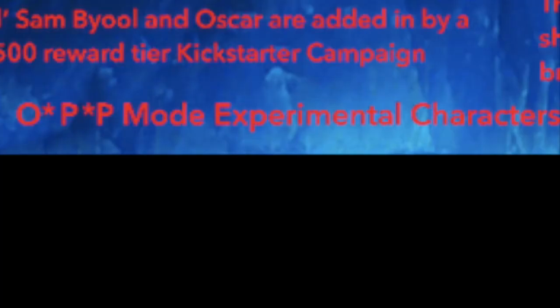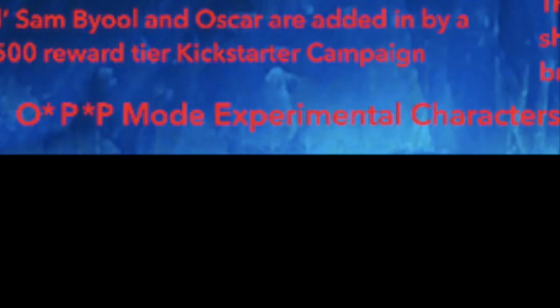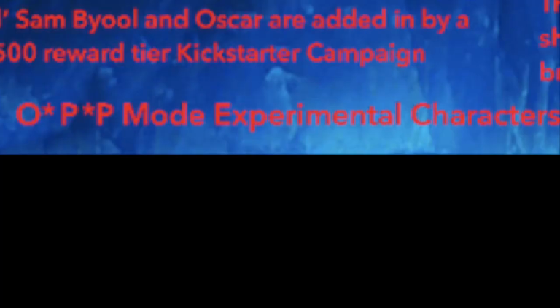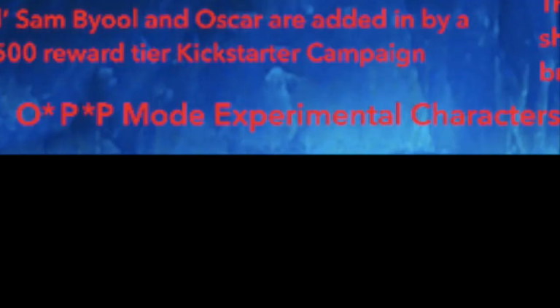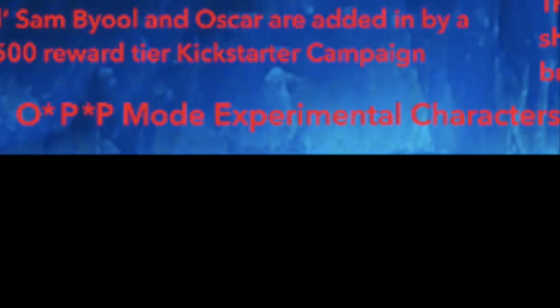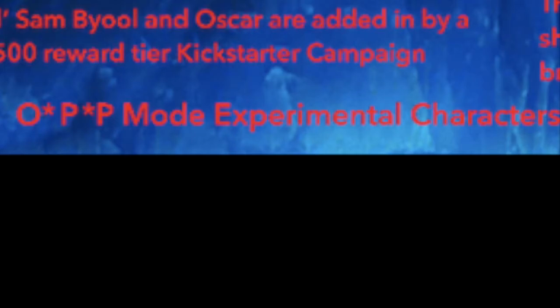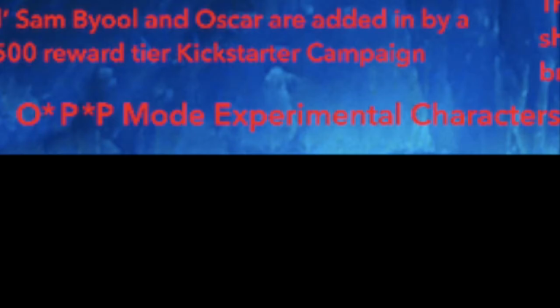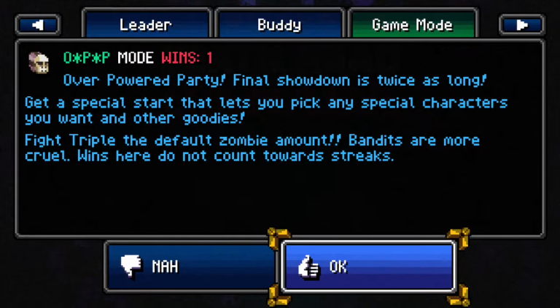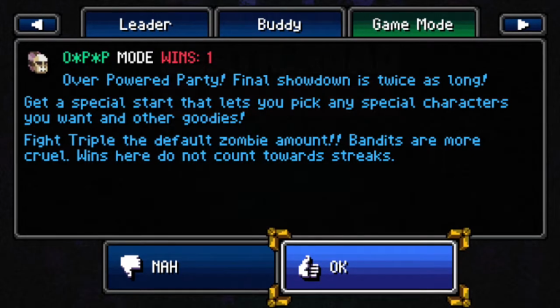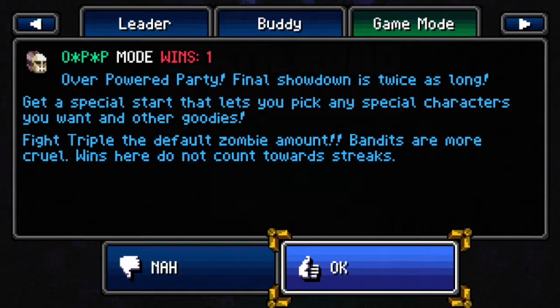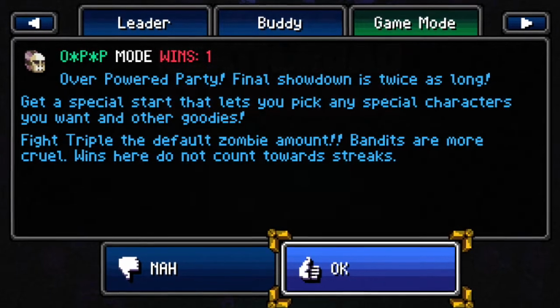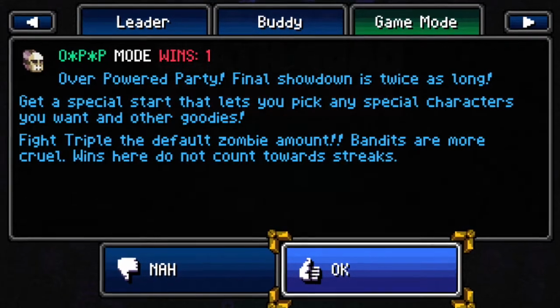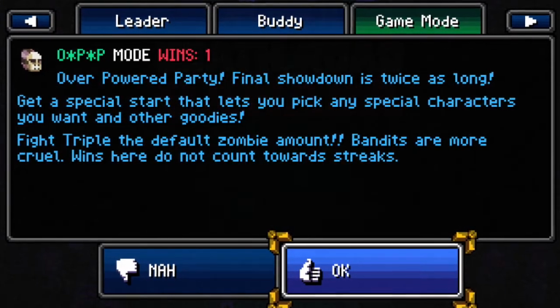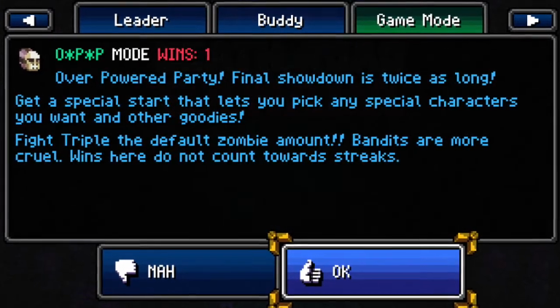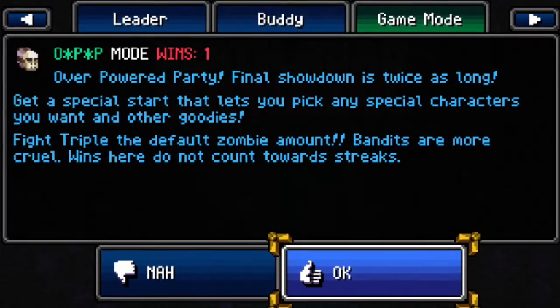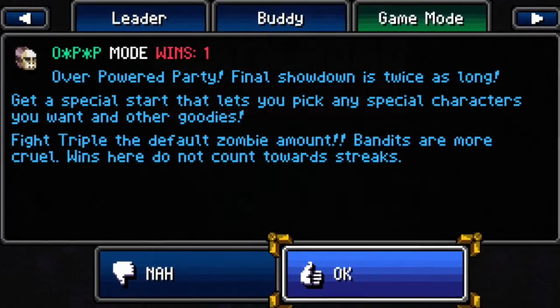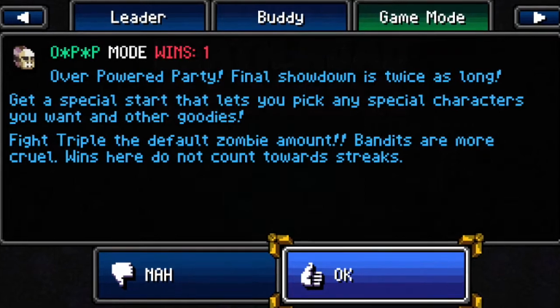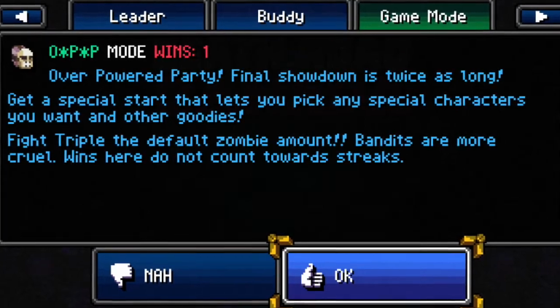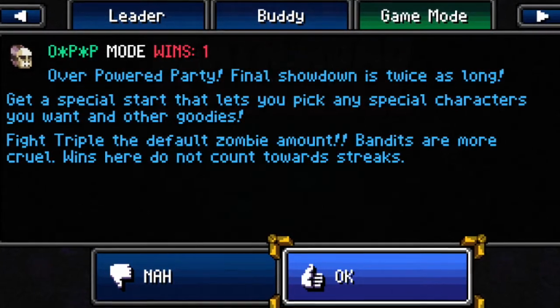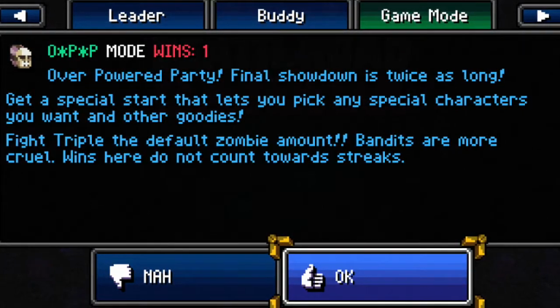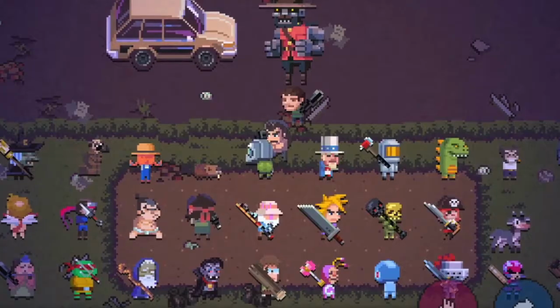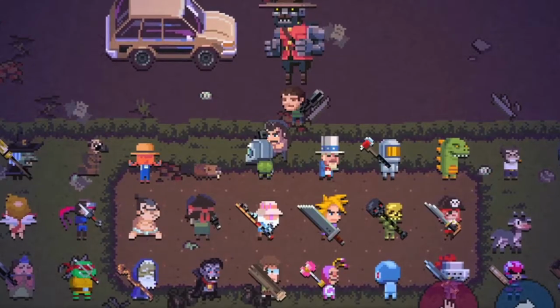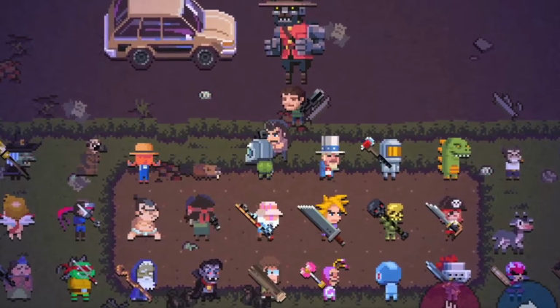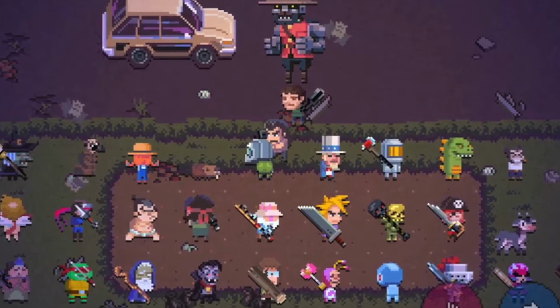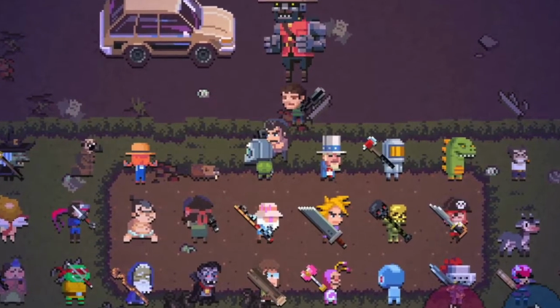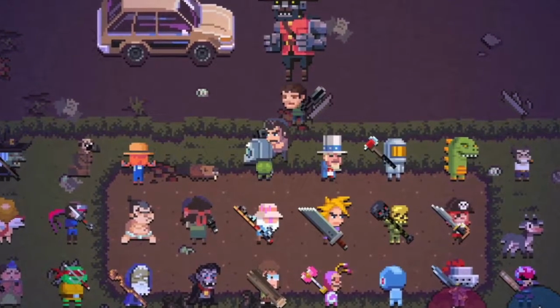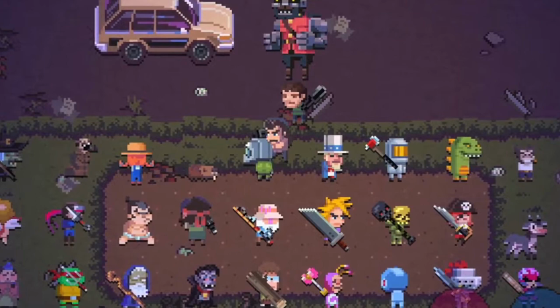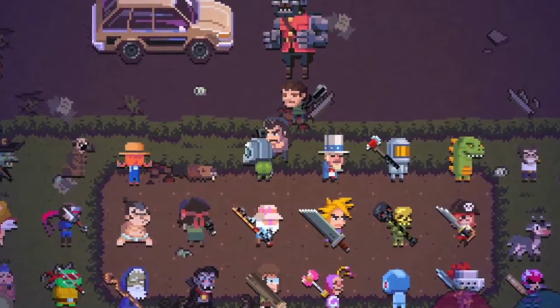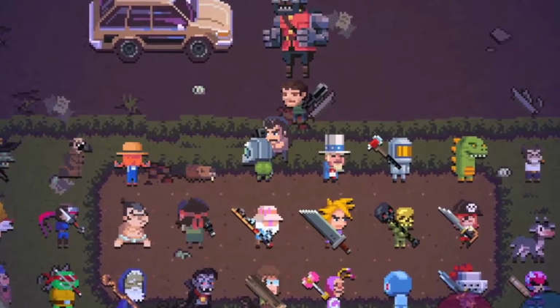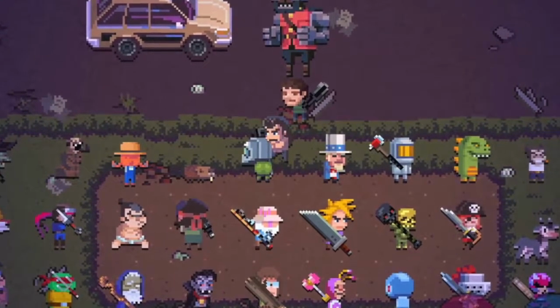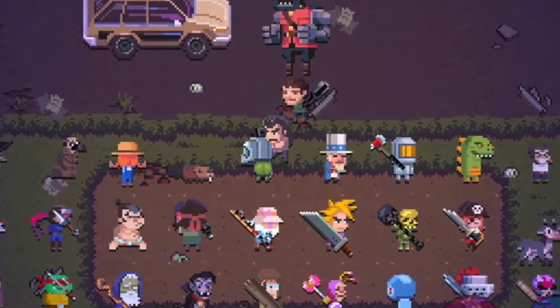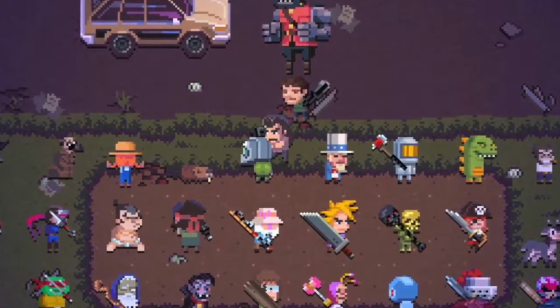OPP mode experimental characters: OPP mode is a game mode that allows you to play as any character in the entire game and more. This game mode has experimental characters that aren't usually playable and may be buggy in some cases.